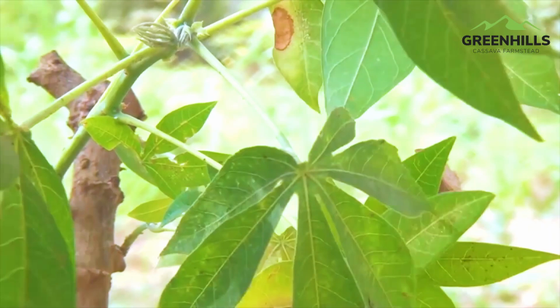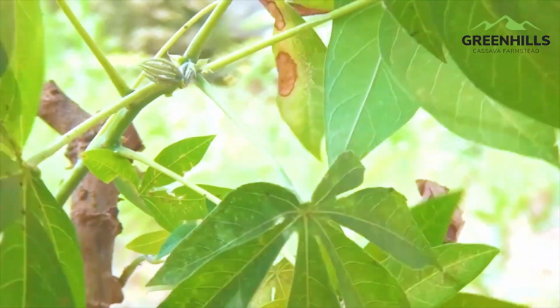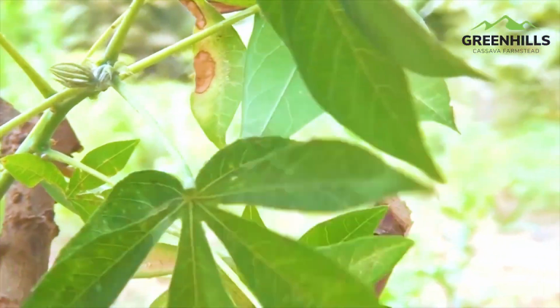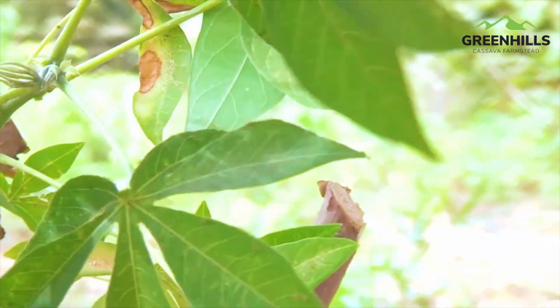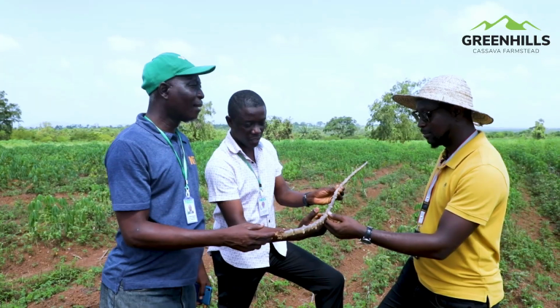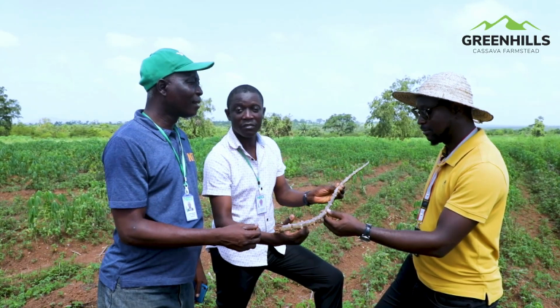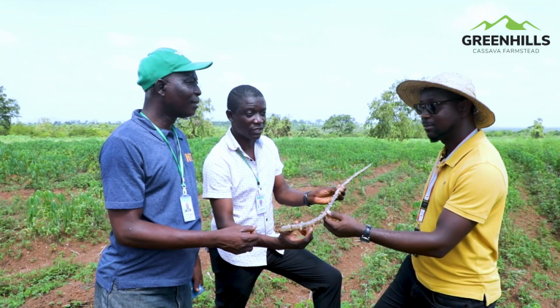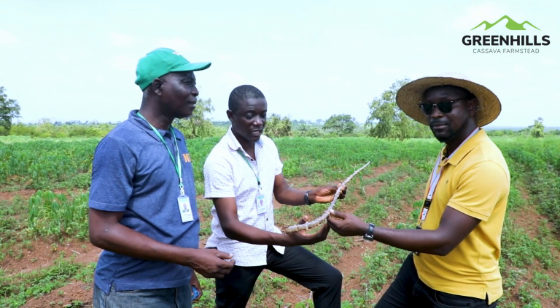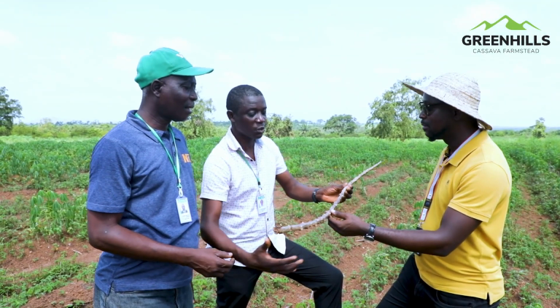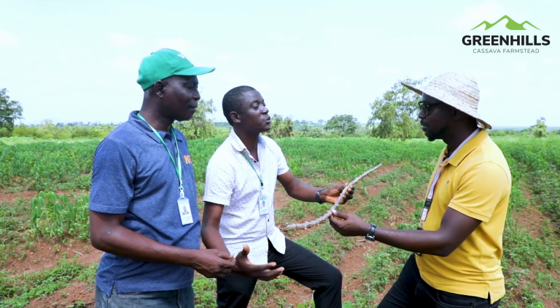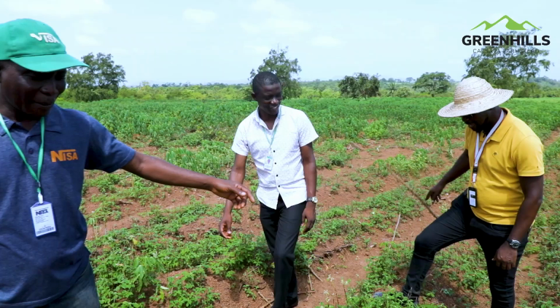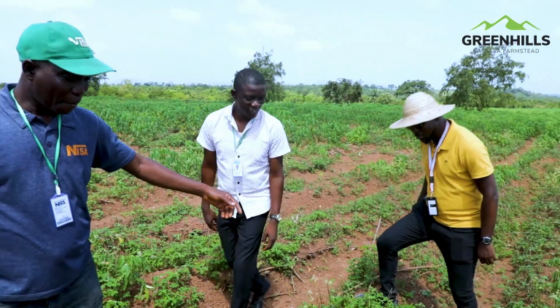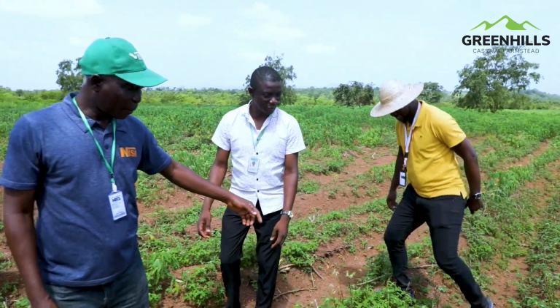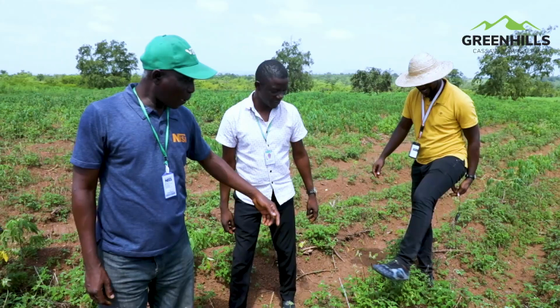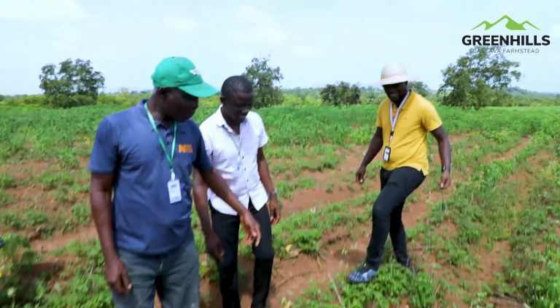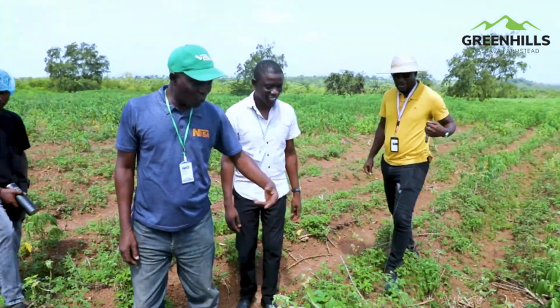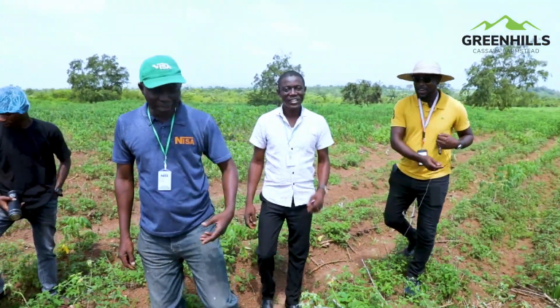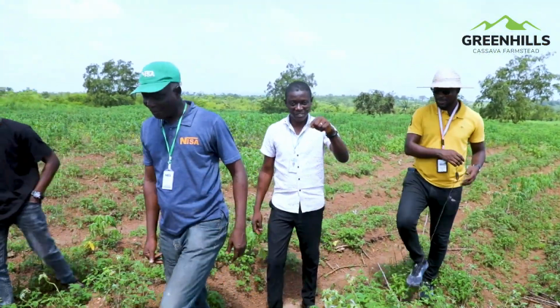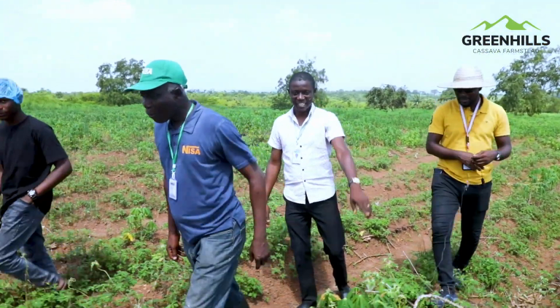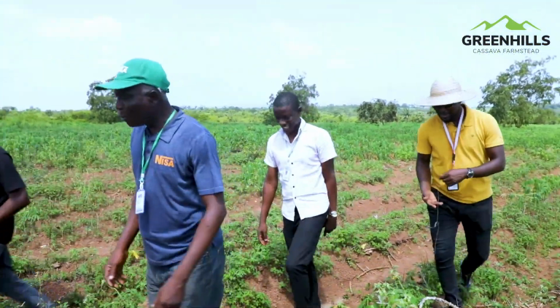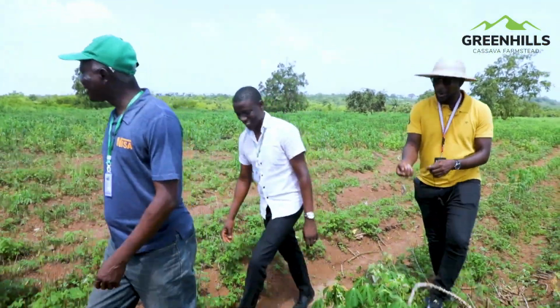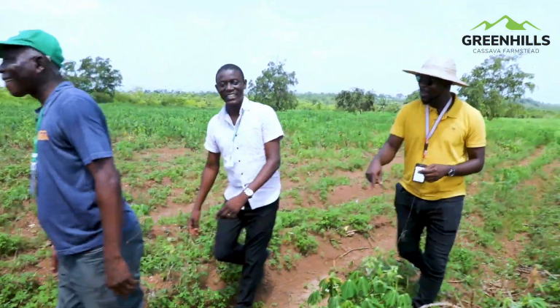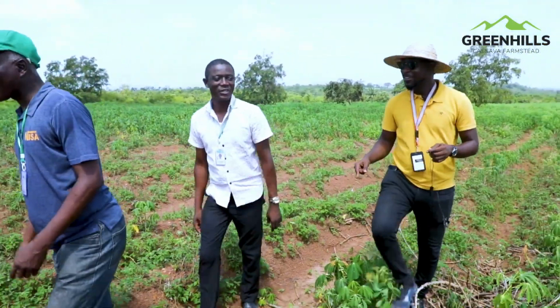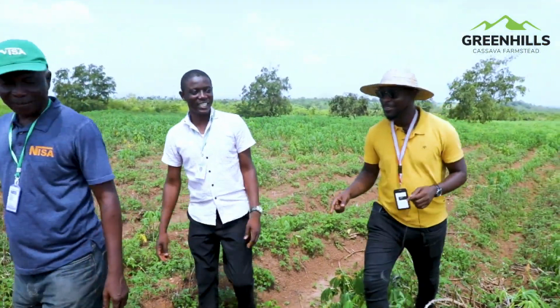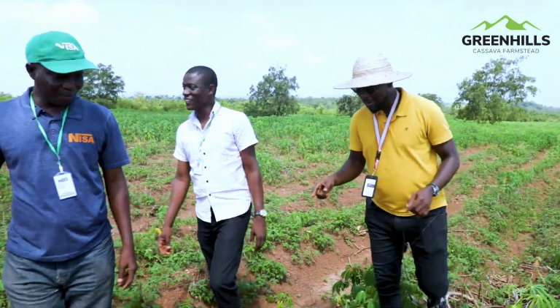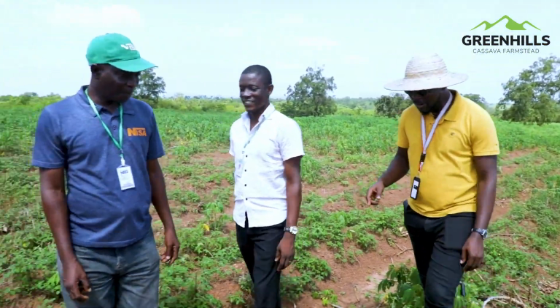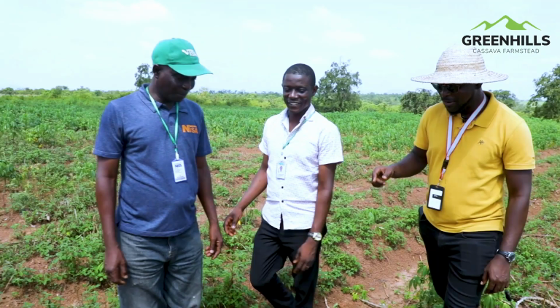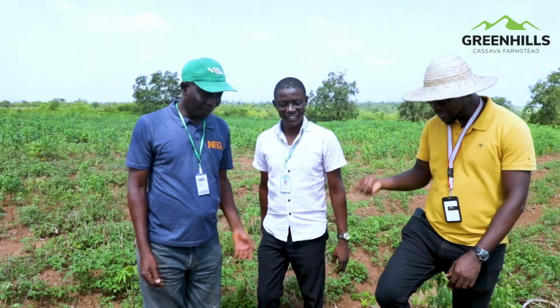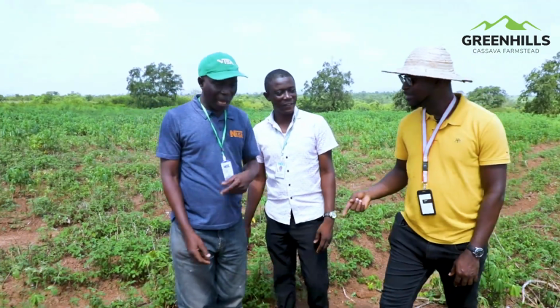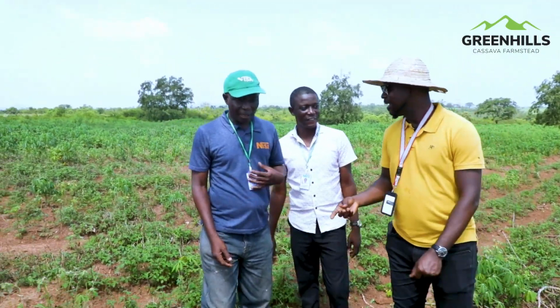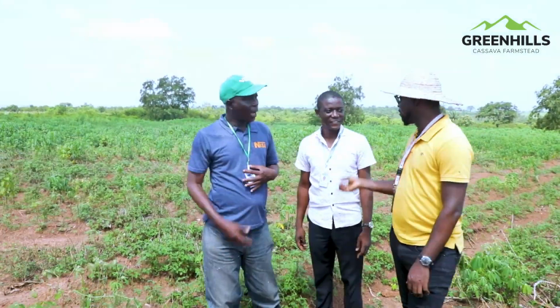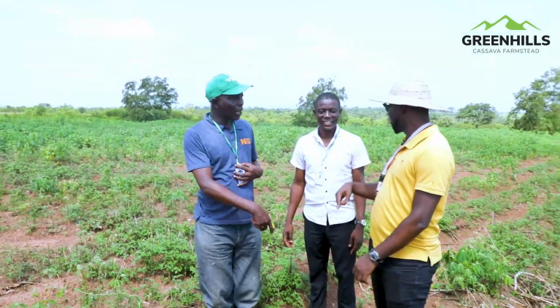In this cassava plantation, we are dealing with roots and tubers. I'm still learning — you learn, you unlearn, and then you relearn.